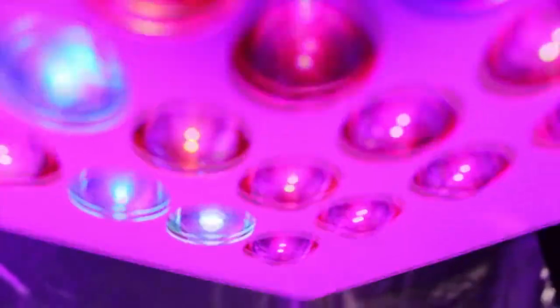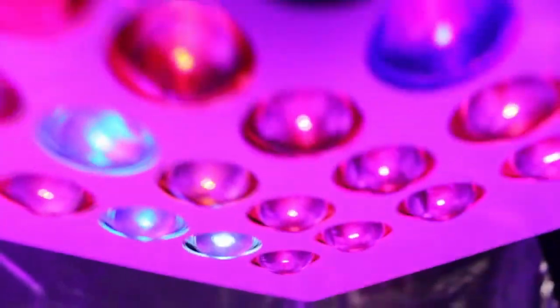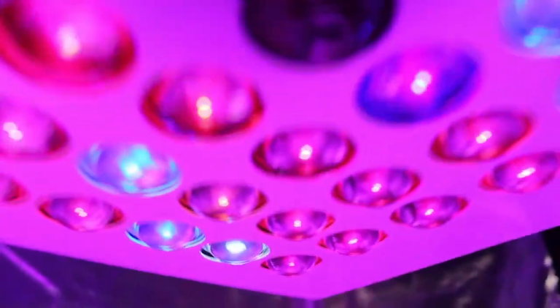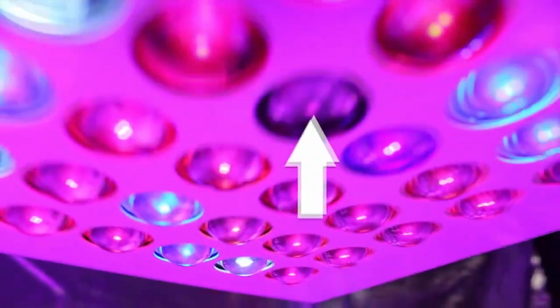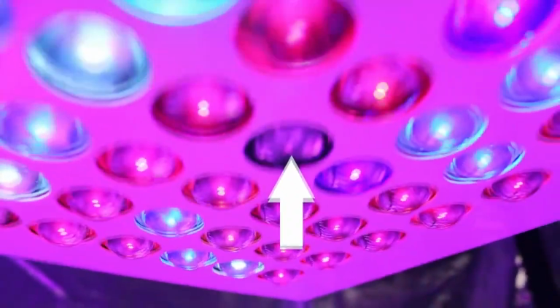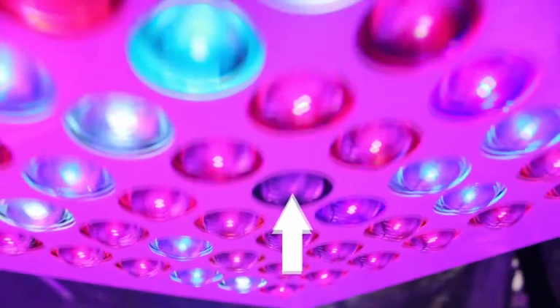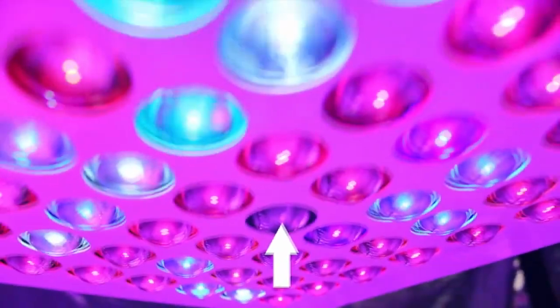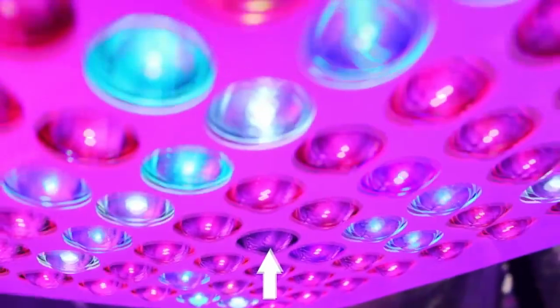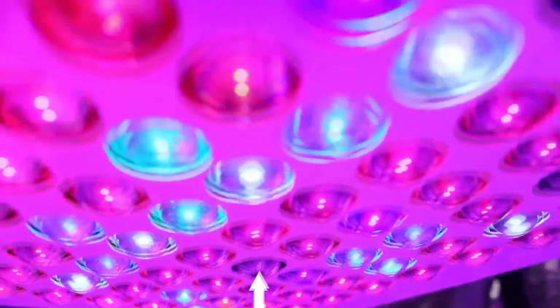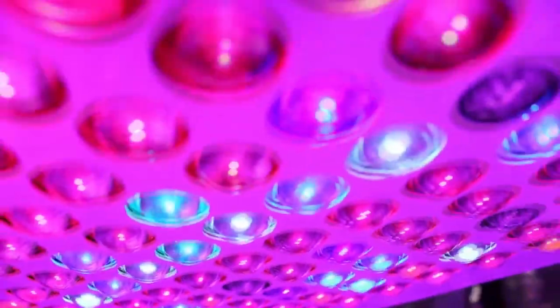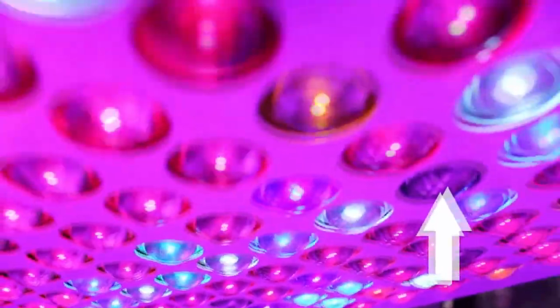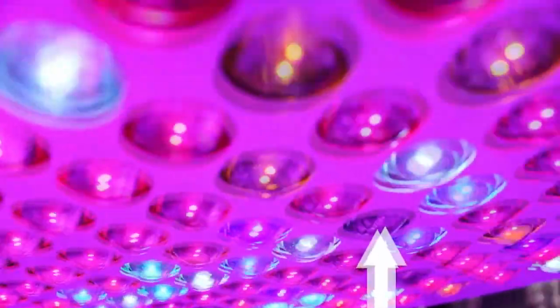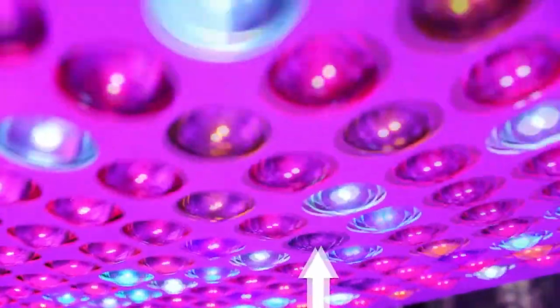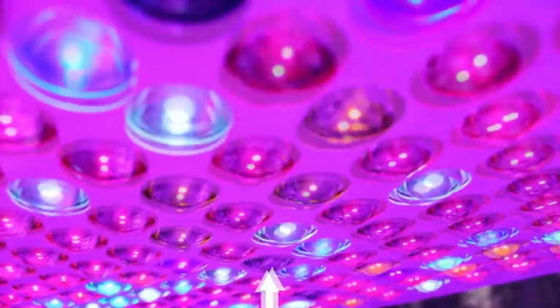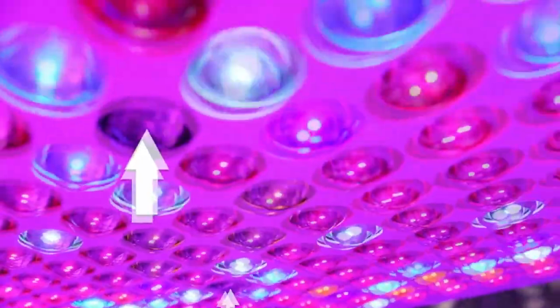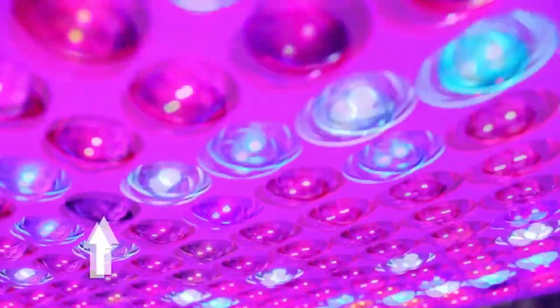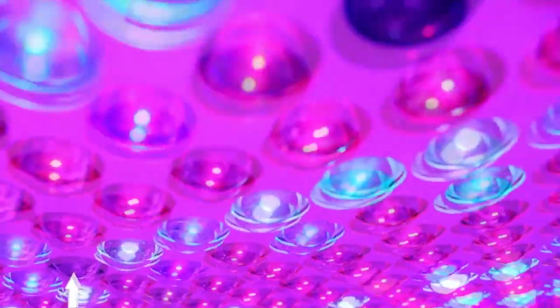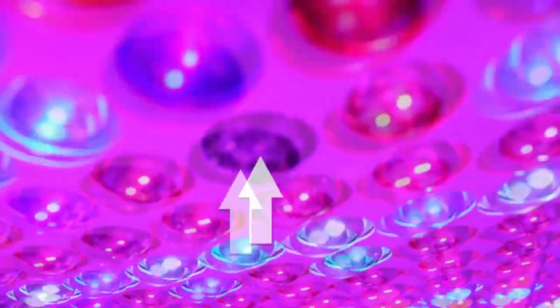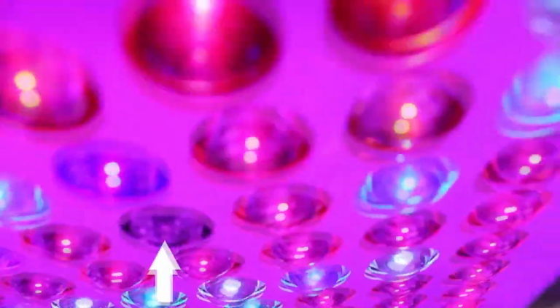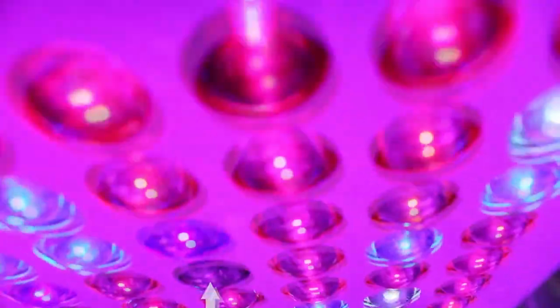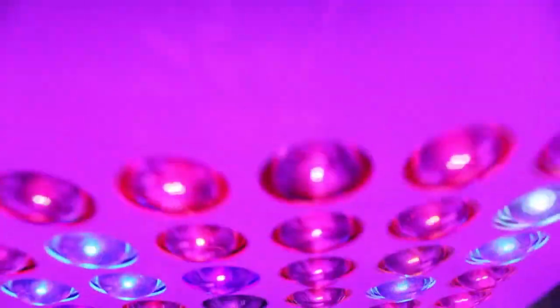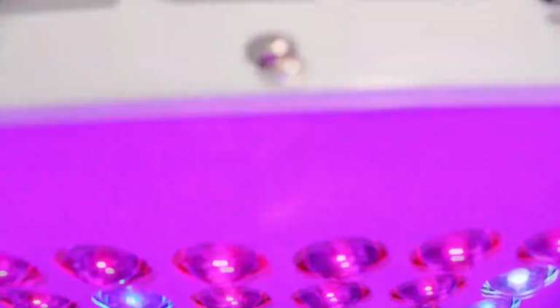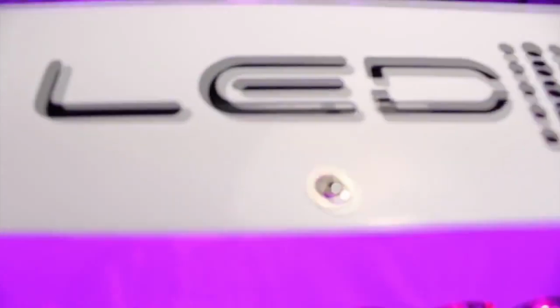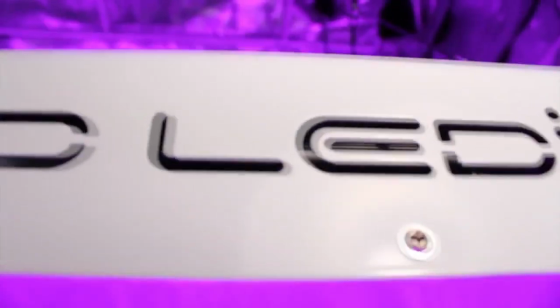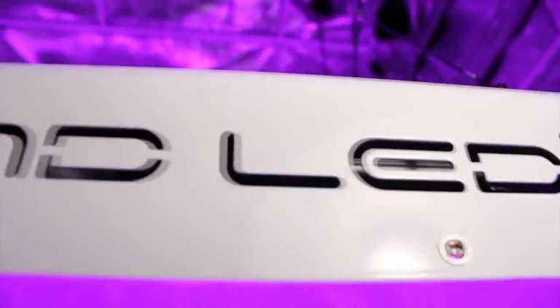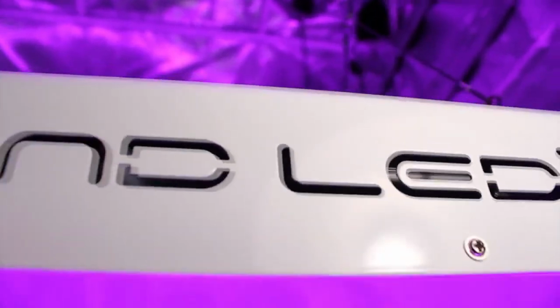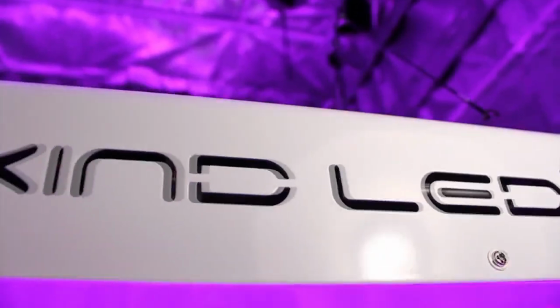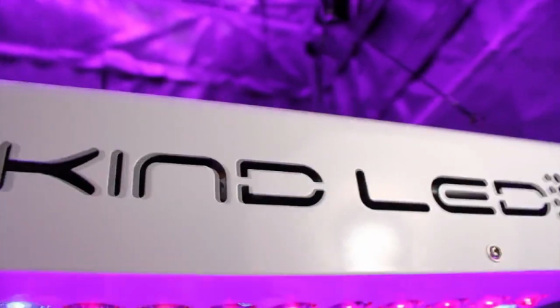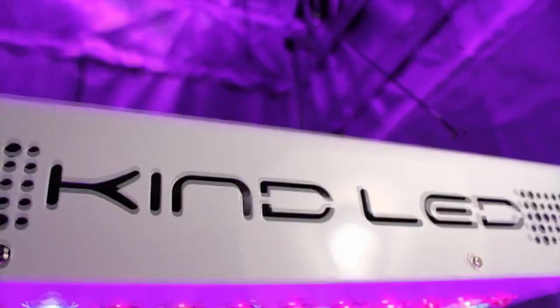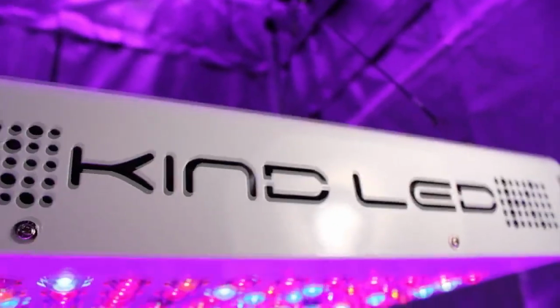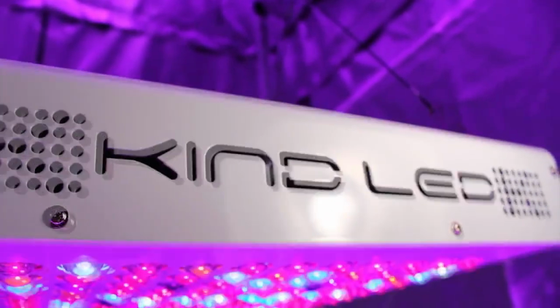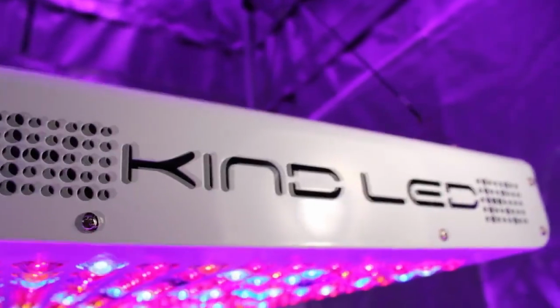Several of the diodes on the KIND light appear to be off, but this is only because they are infrared diodes emitting light above 730 nanometers, which is not visible to the human eye.